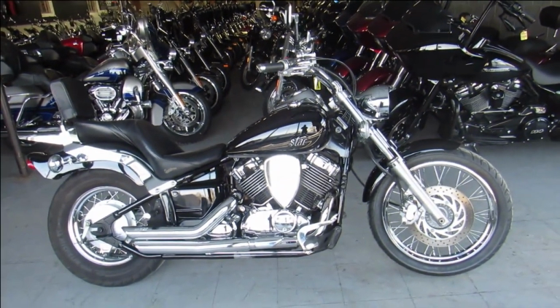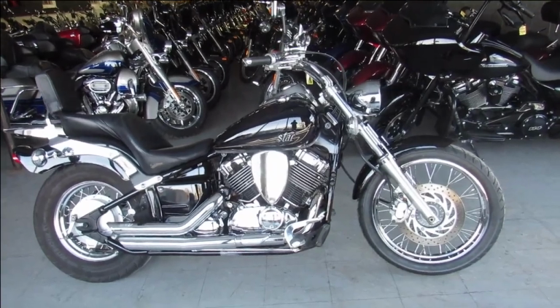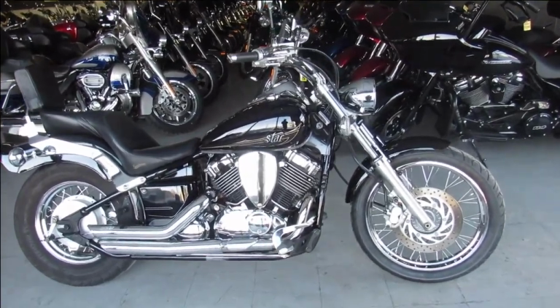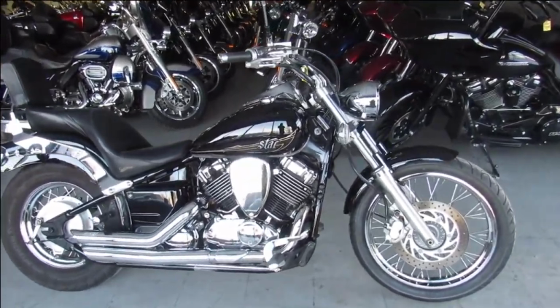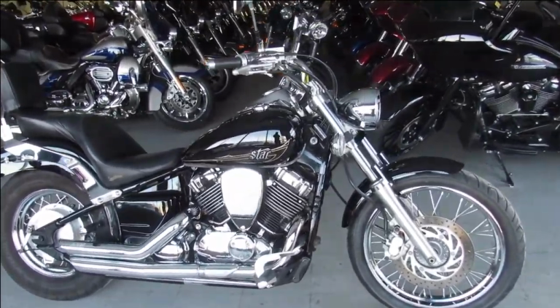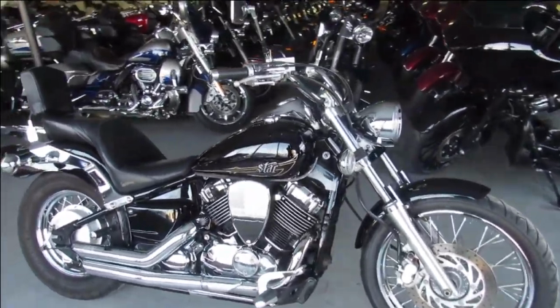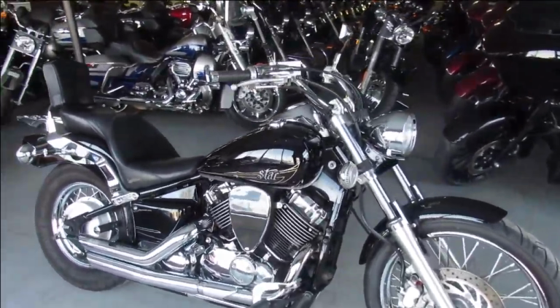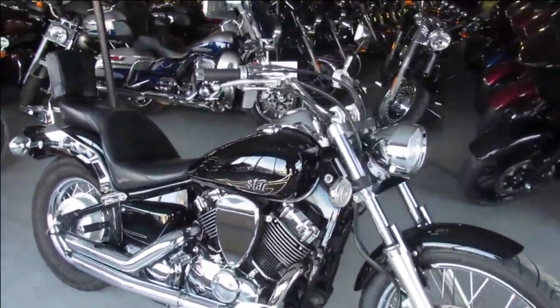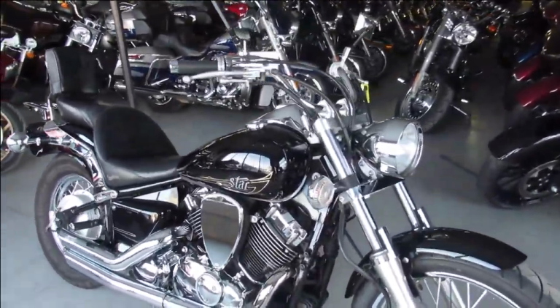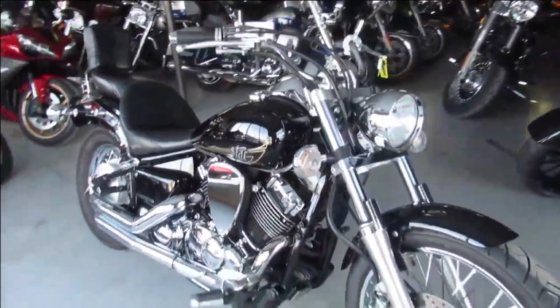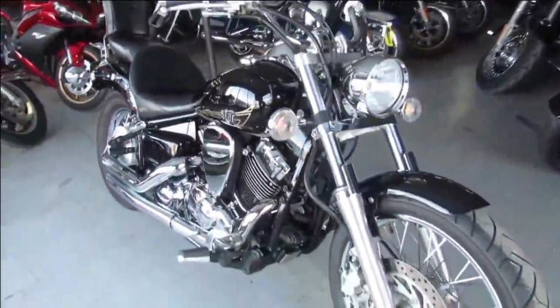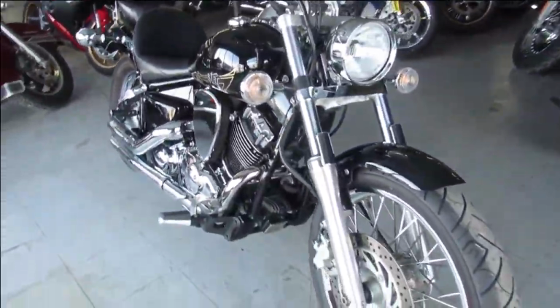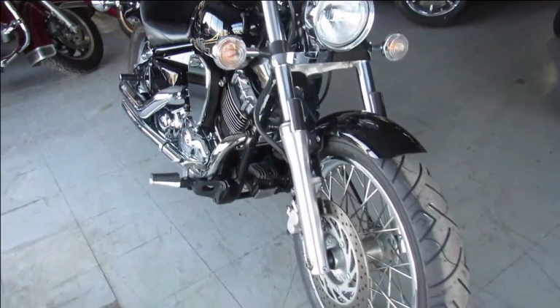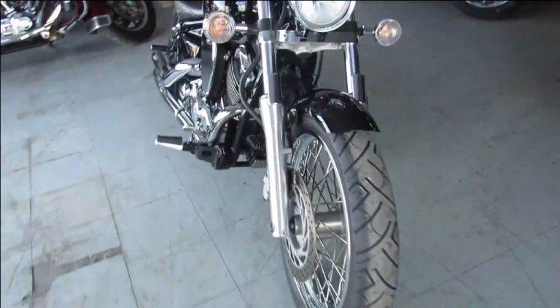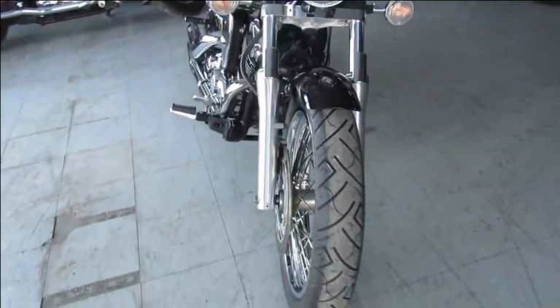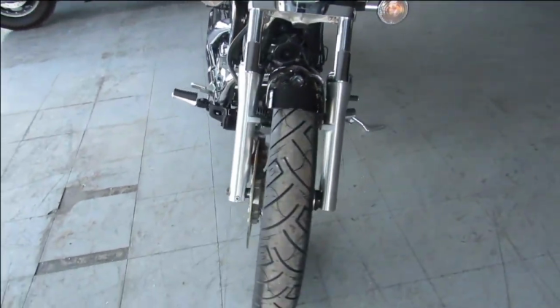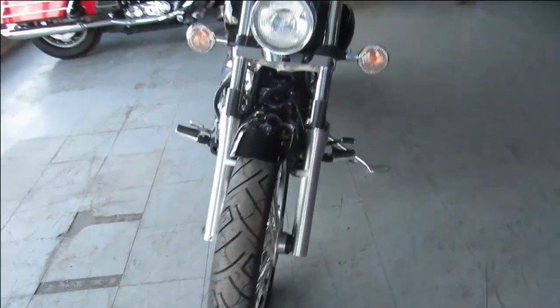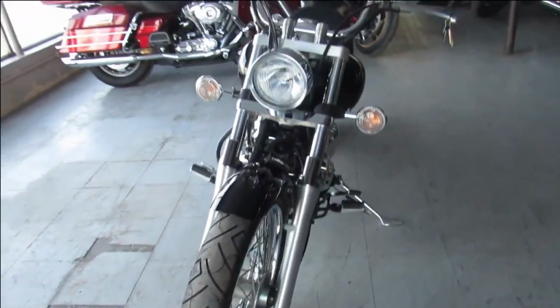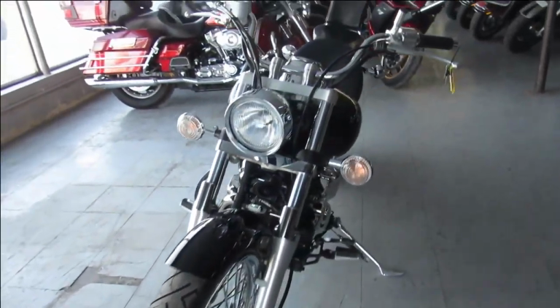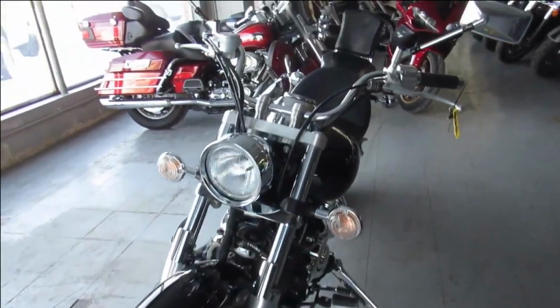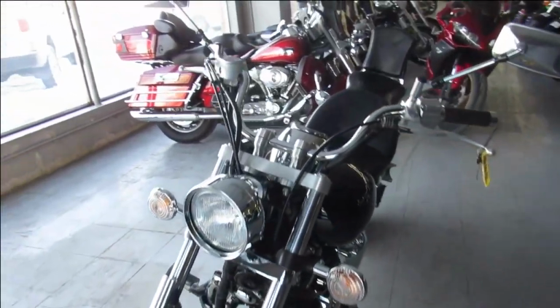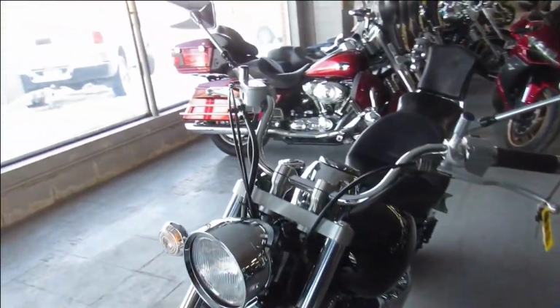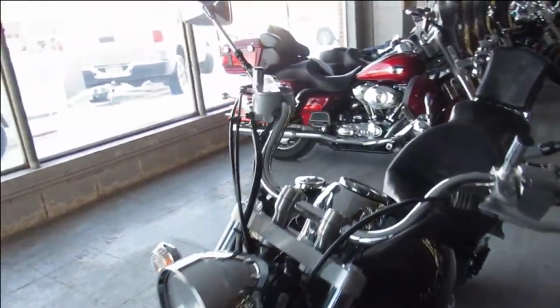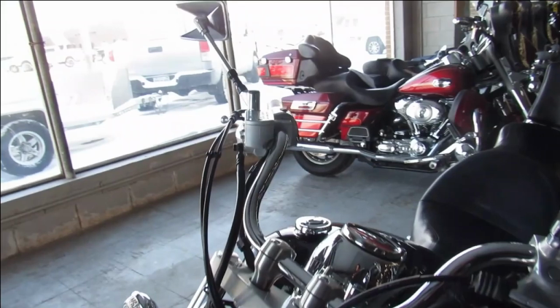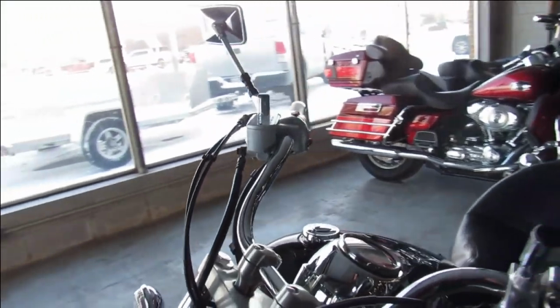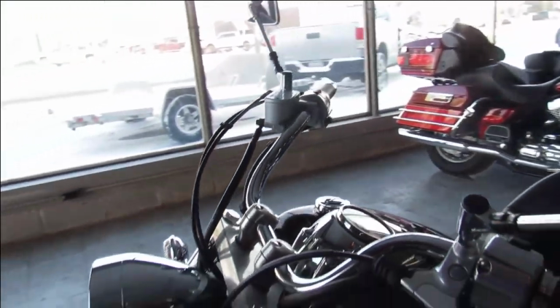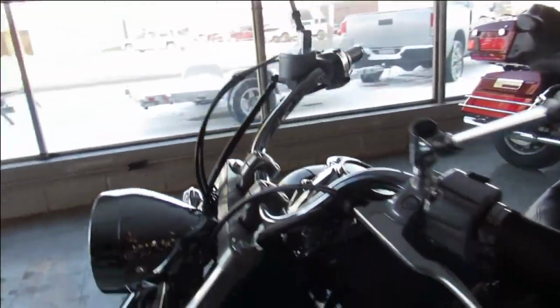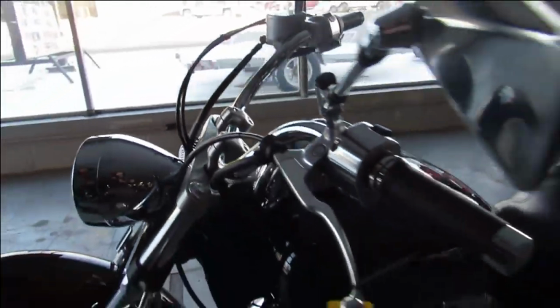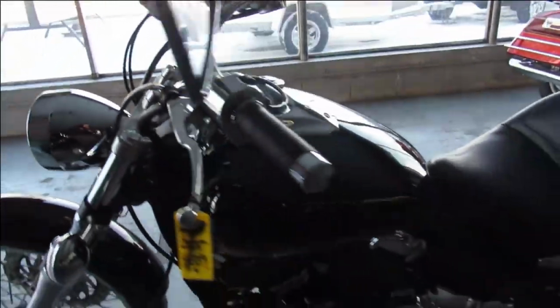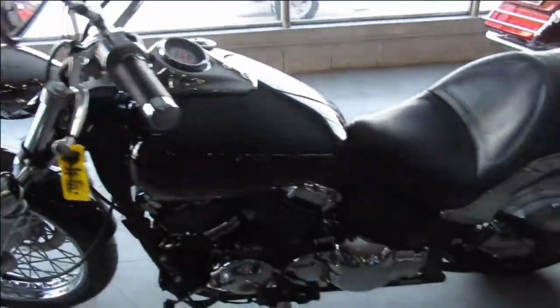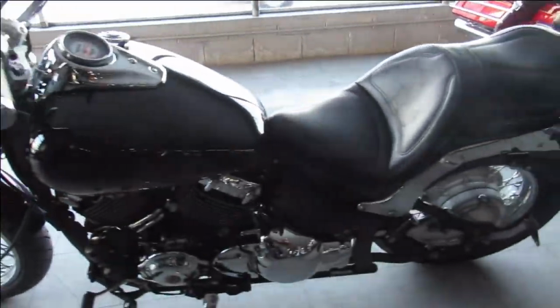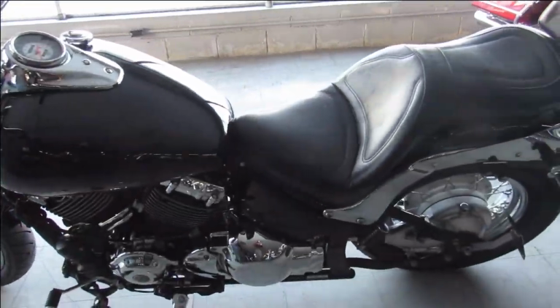Hey guys, ApprovalPowerSports.com here, doing some videos on some more used bikes we just got in. Check this one — that's a '13 Yamaha V-Star 650, it's a Raven edition, it's got tons of chrome, advanced high exhaust, super clean, it's got a Saddleman seat on it.